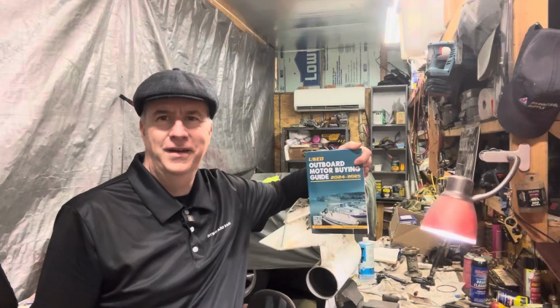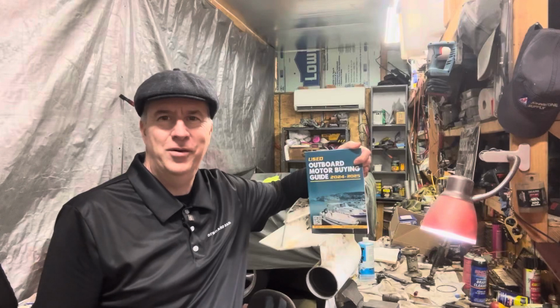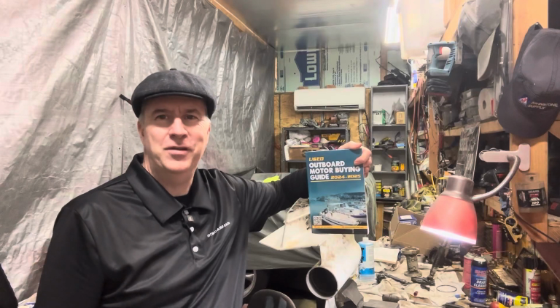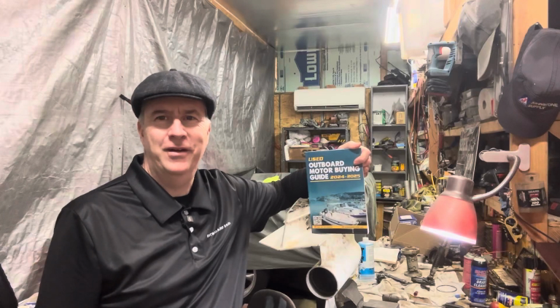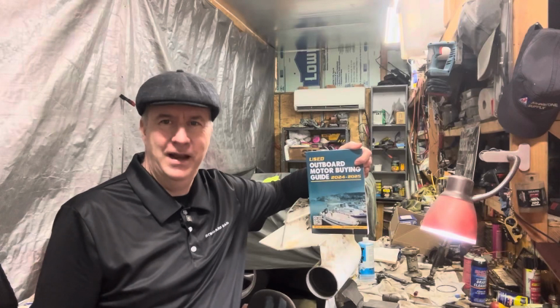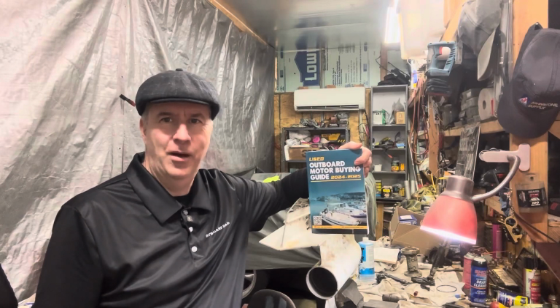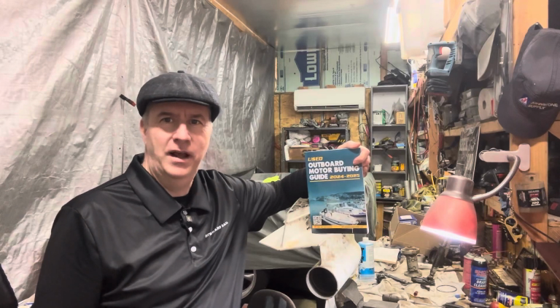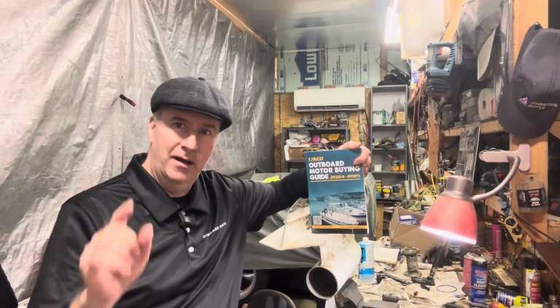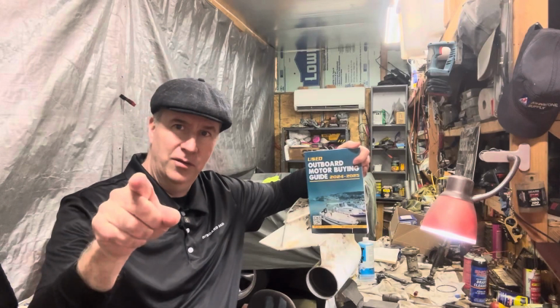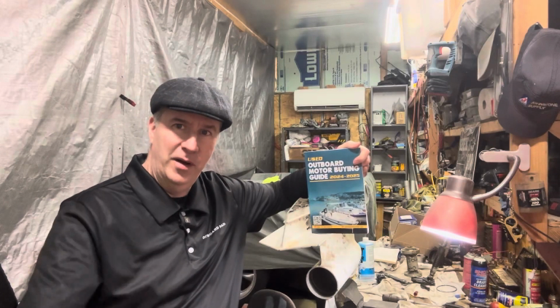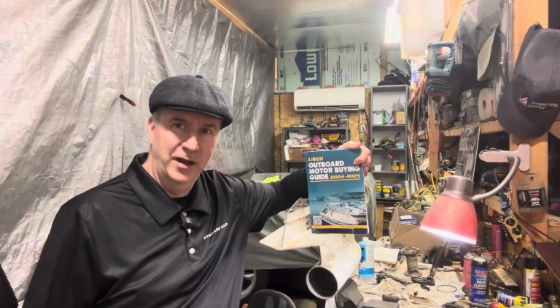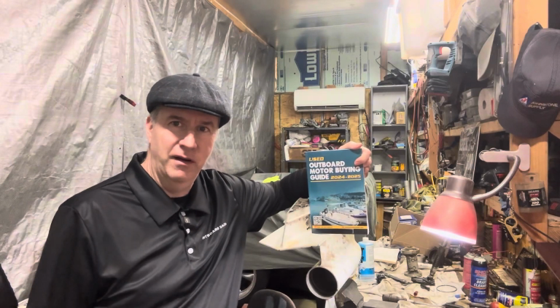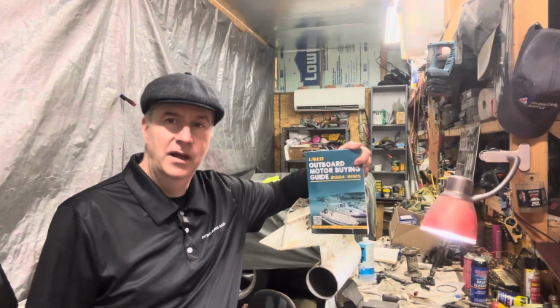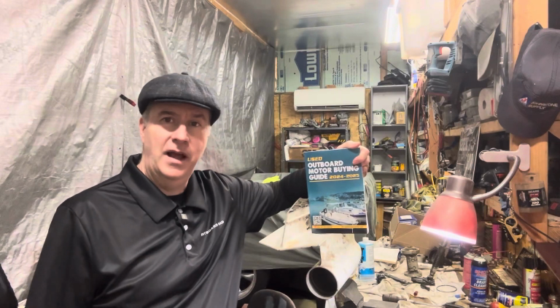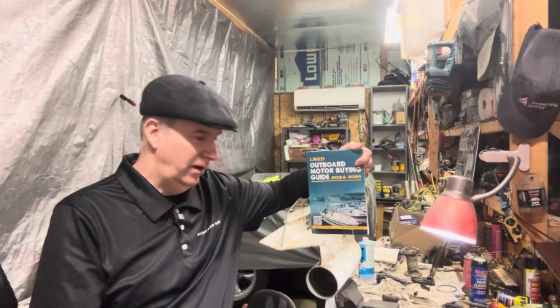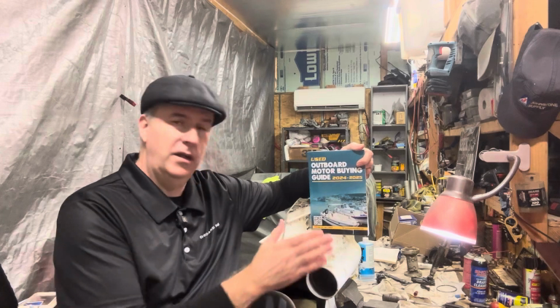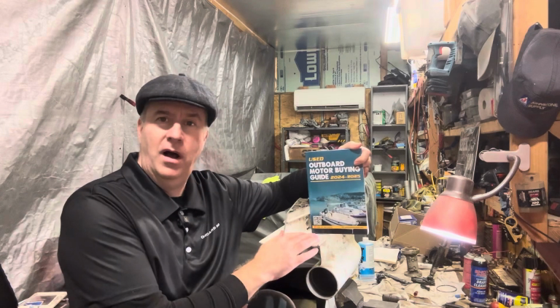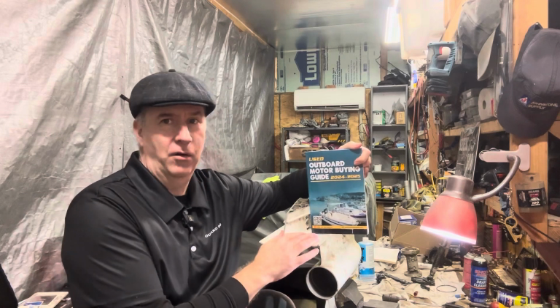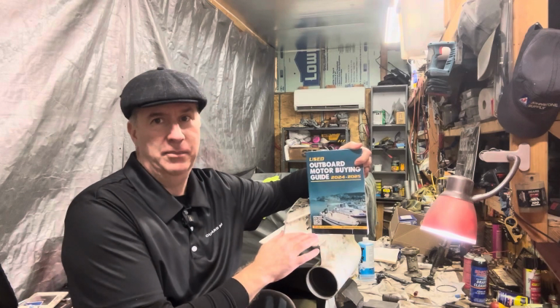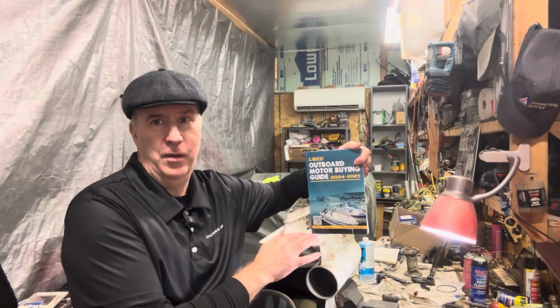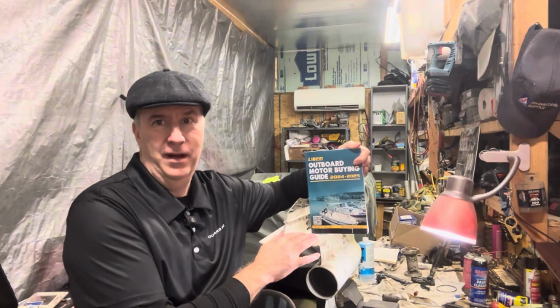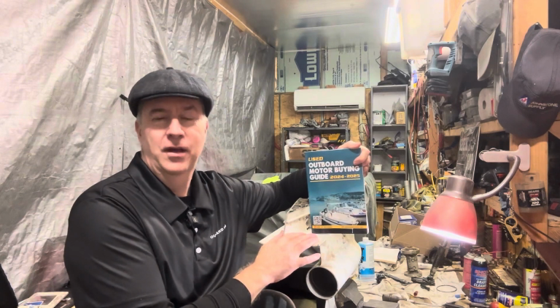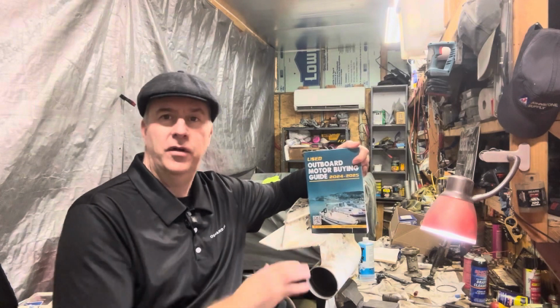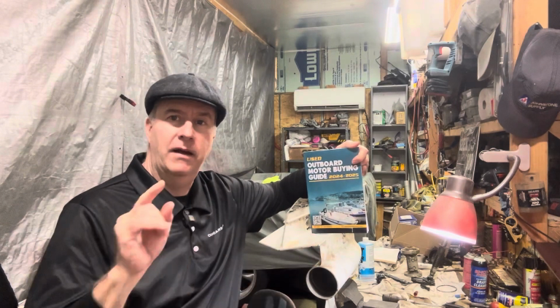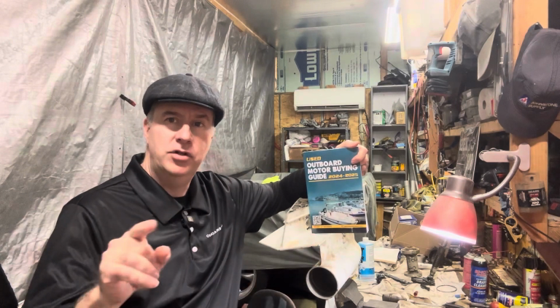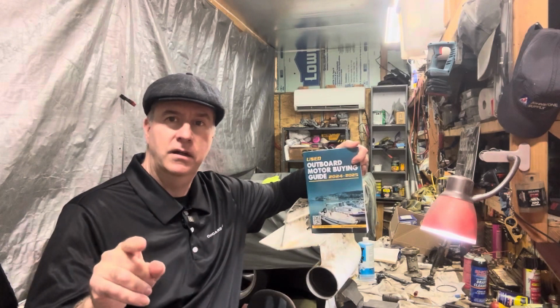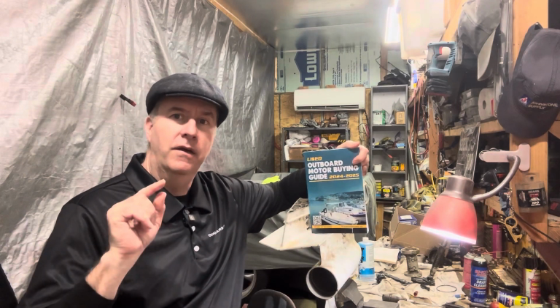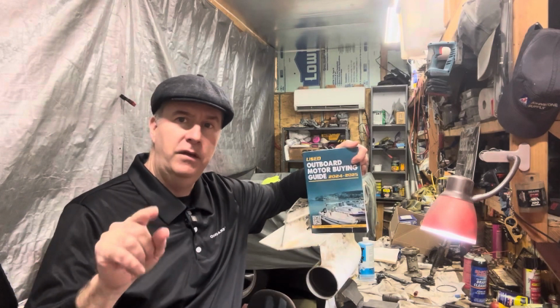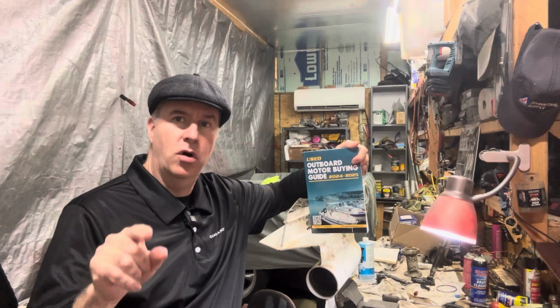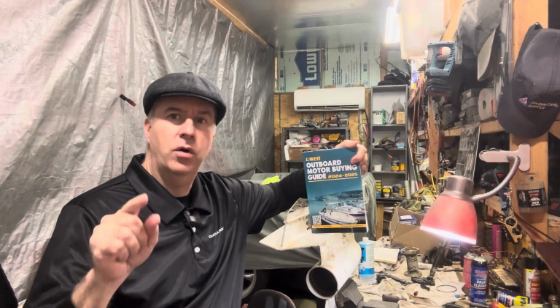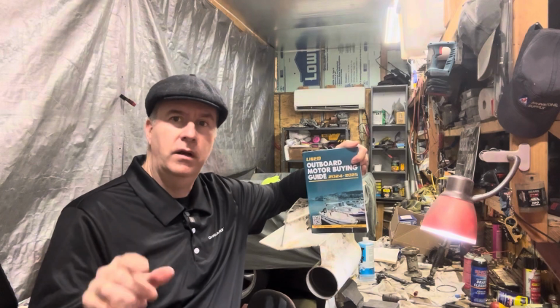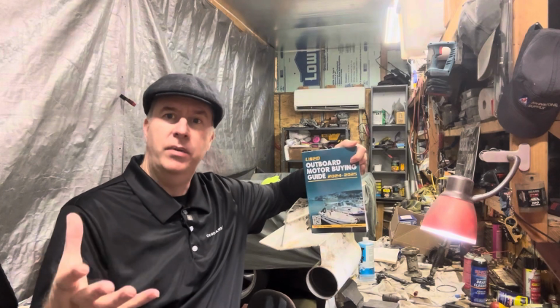Hey boaters, Keith McGowan here. I am the Outboard Dad, here to help you have a better boating experience. Today we're going to continue with our Evinrude Johnson V4 Lower Unit Rebuild.